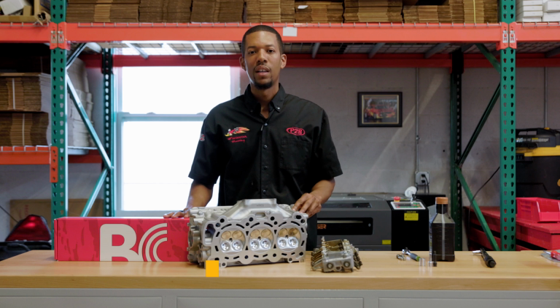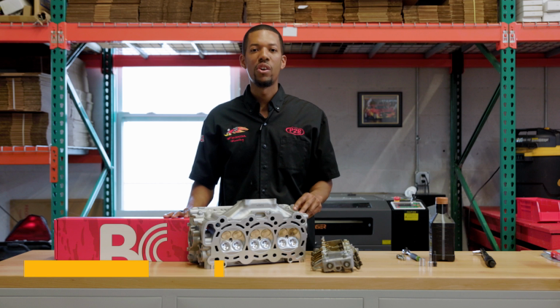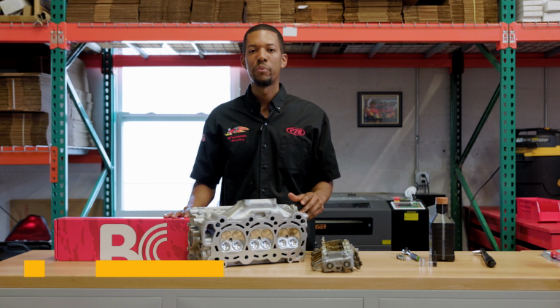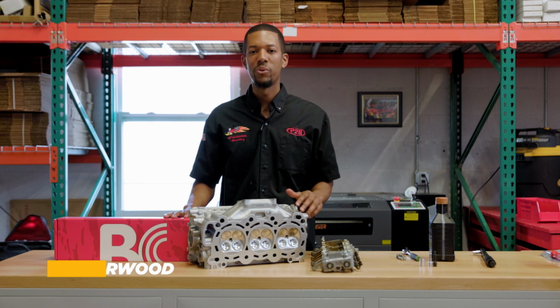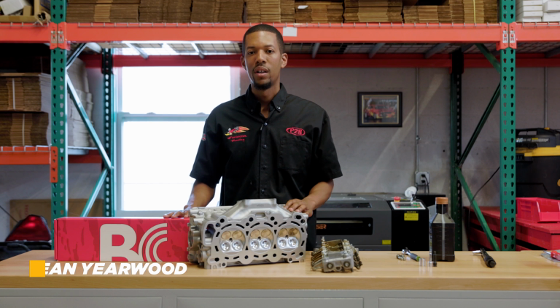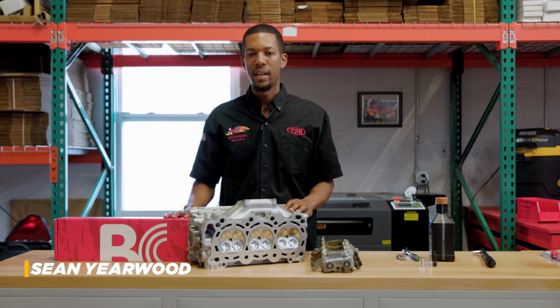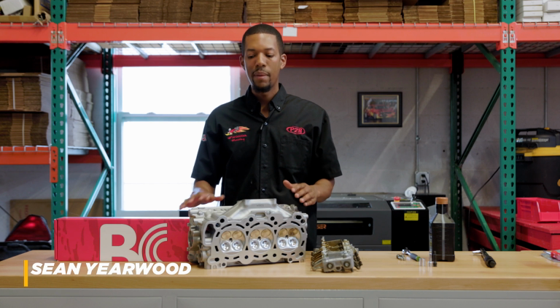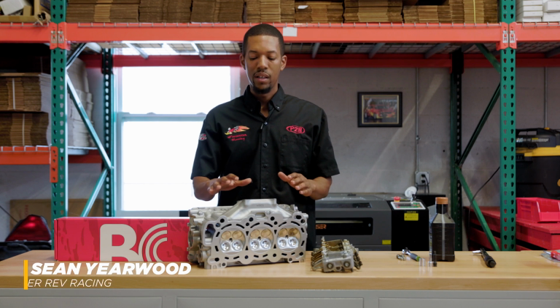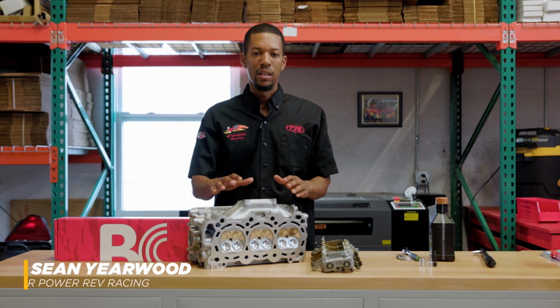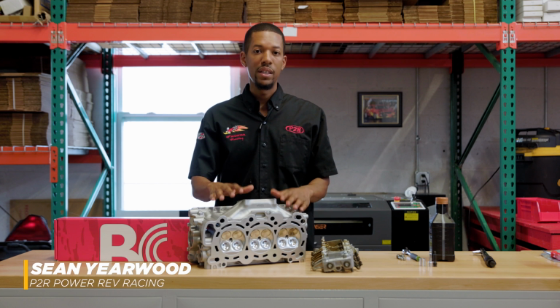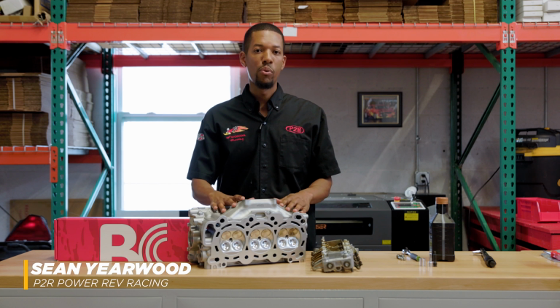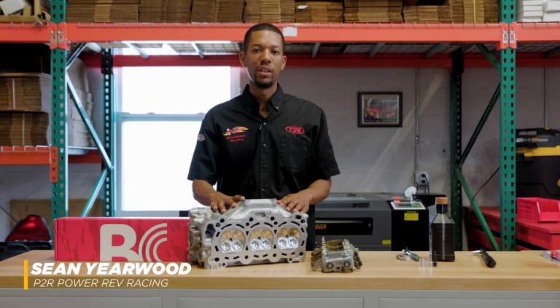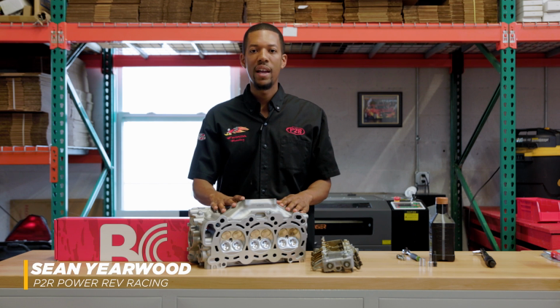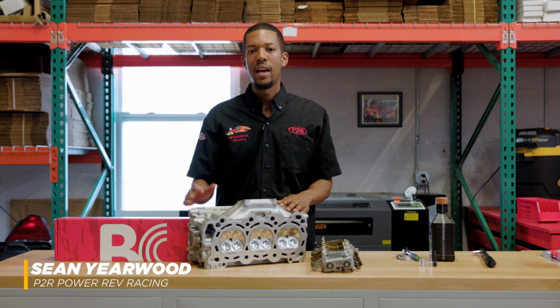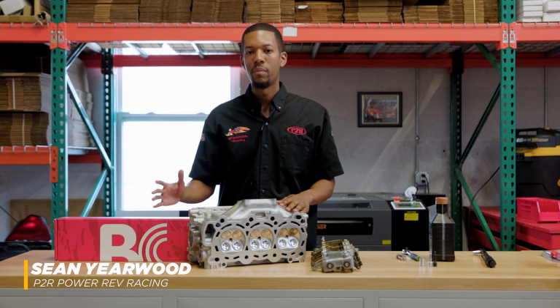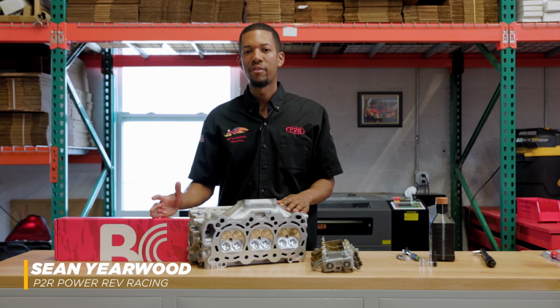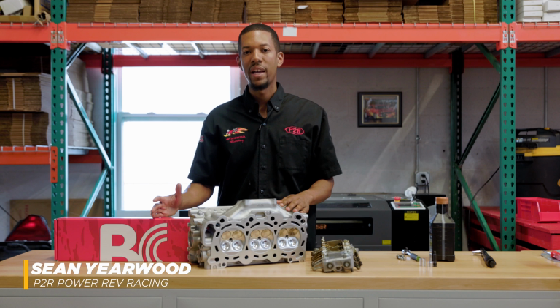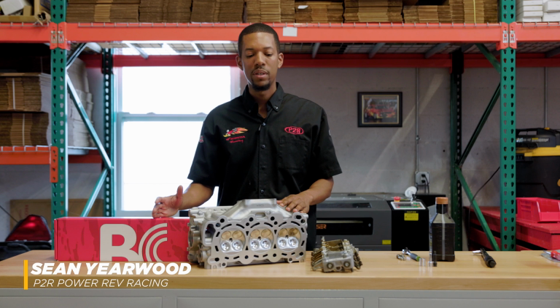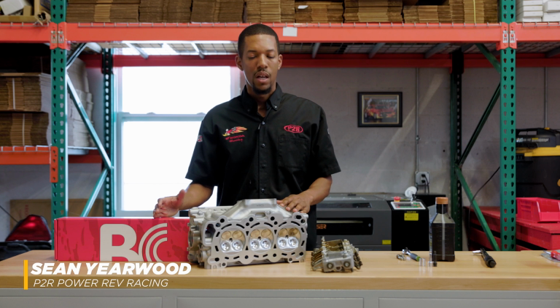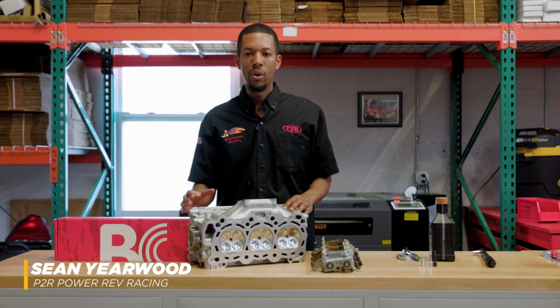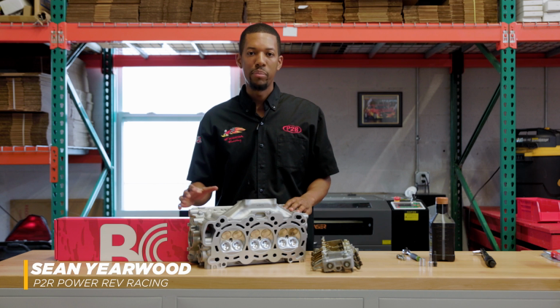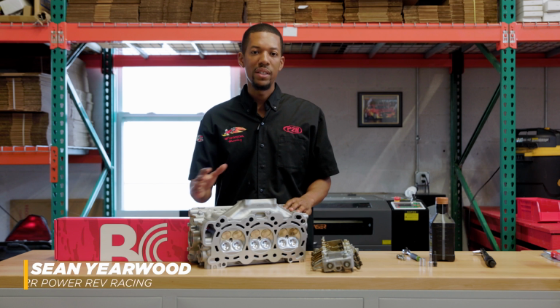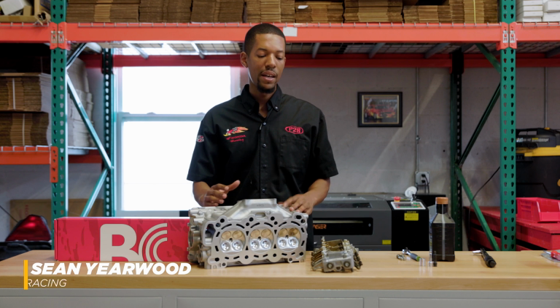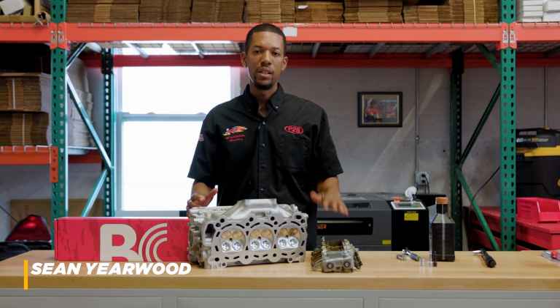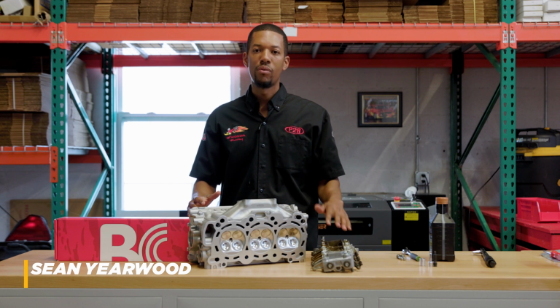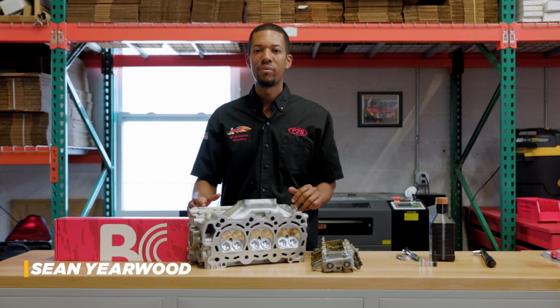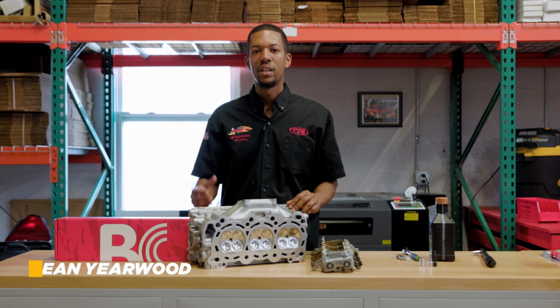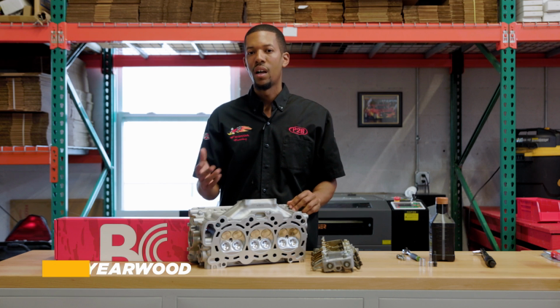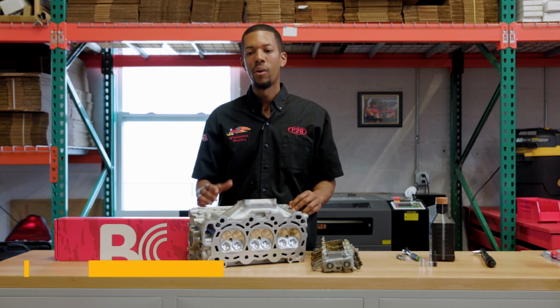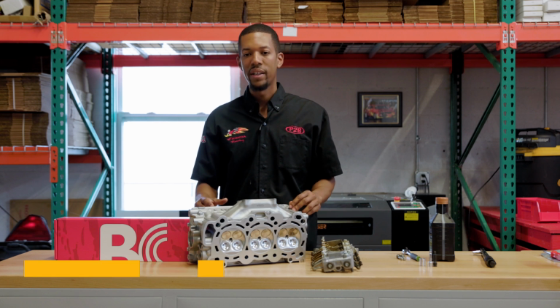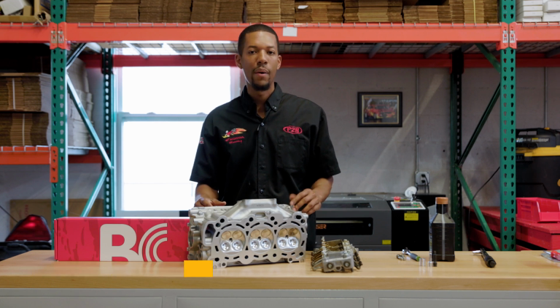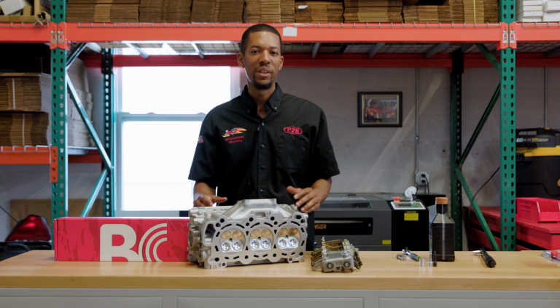Hey, it's Sean here from P2R. Today I got my CNC ported cylinder head and a set of Brian Krauer cams. I'm going to go ahead and put these in the head, install the rocker bridge — follow along and see how I do it.